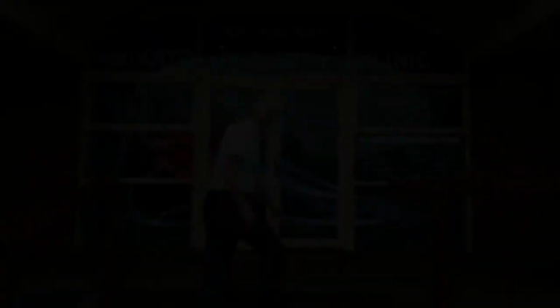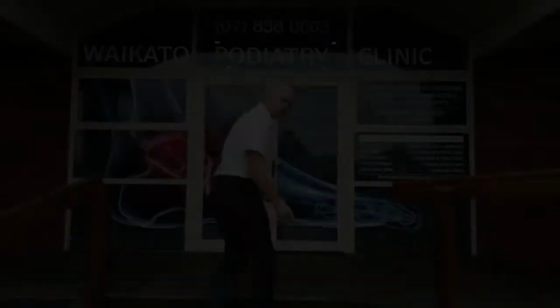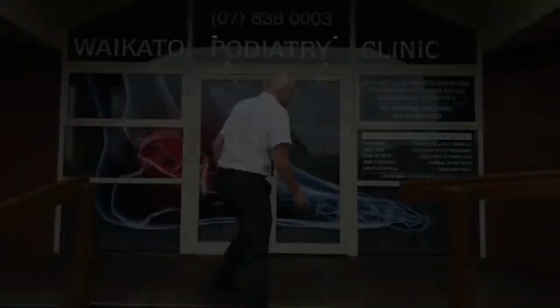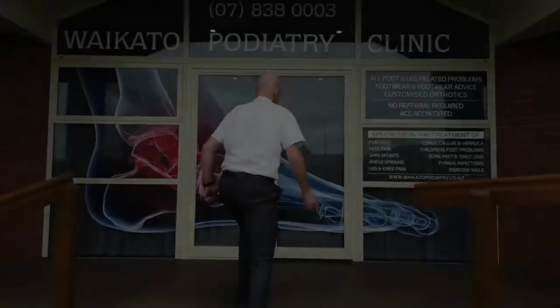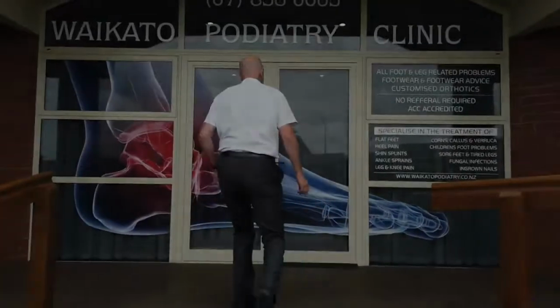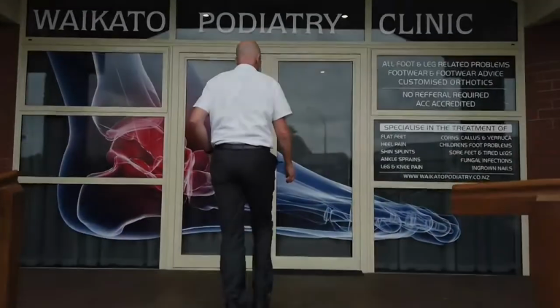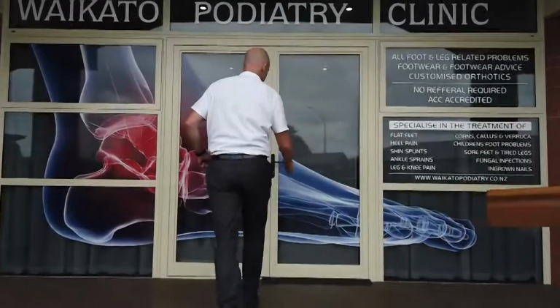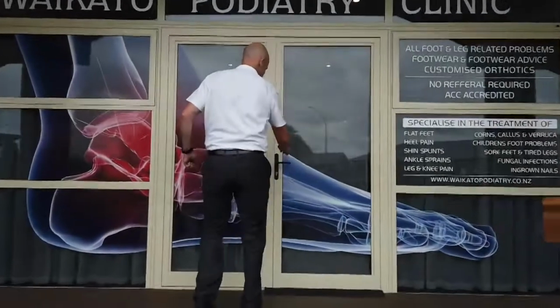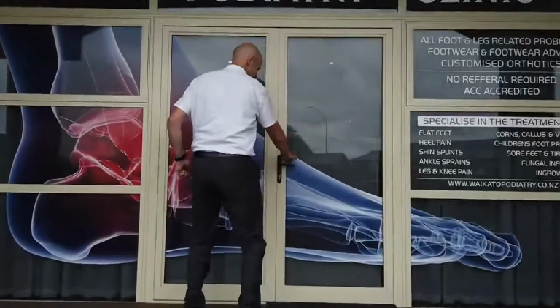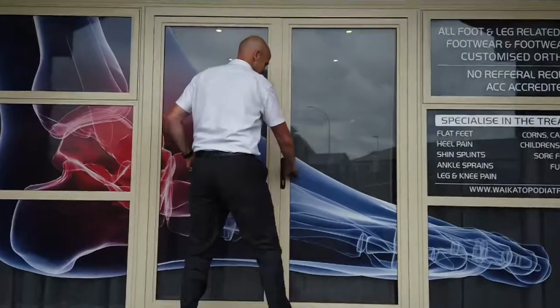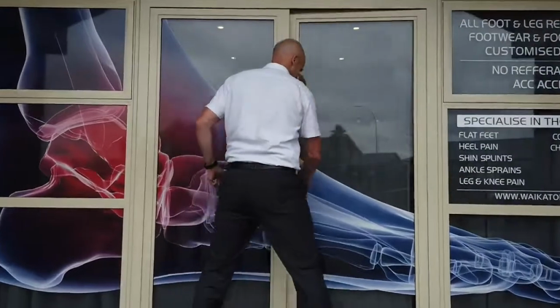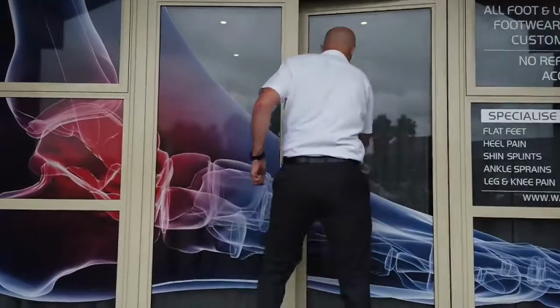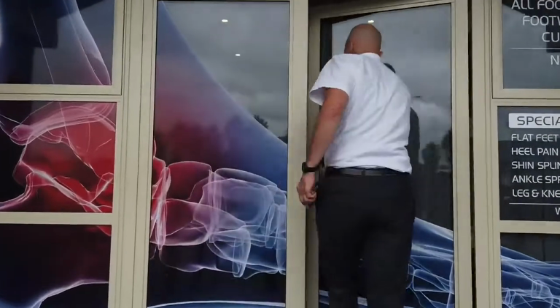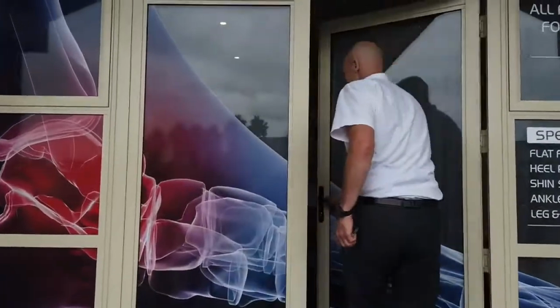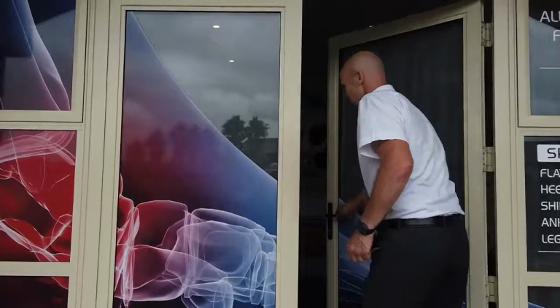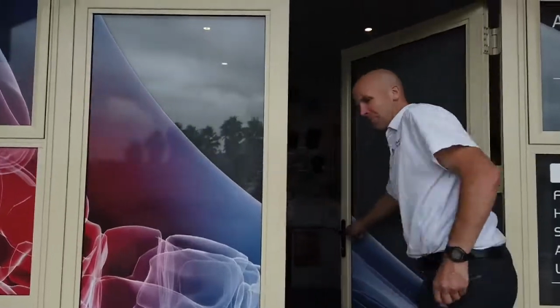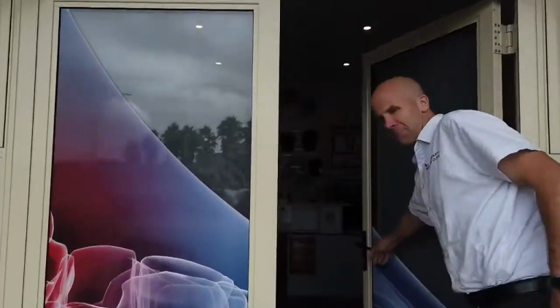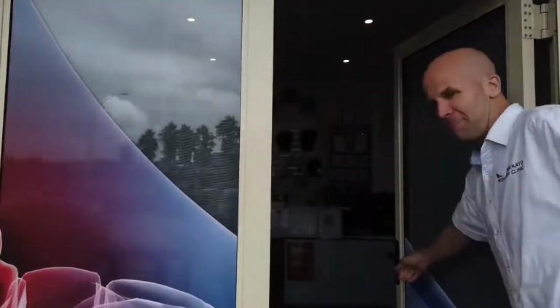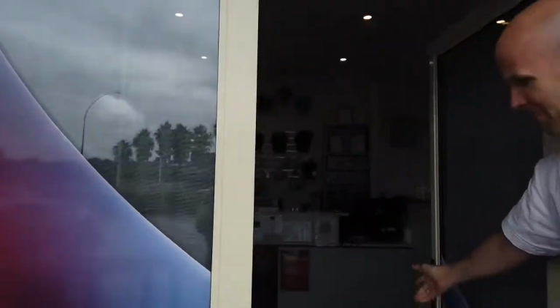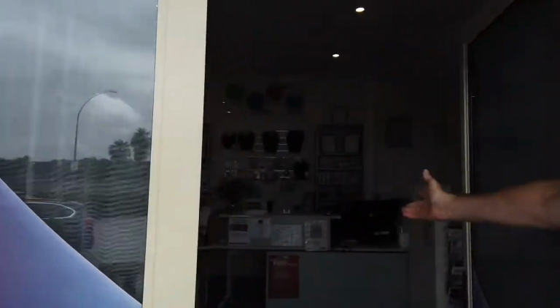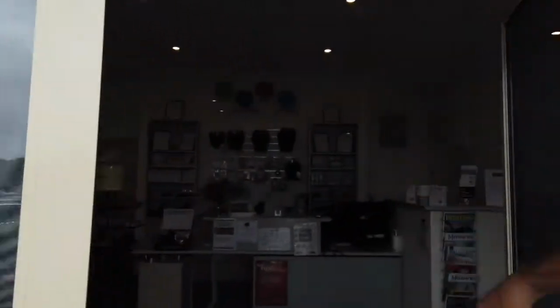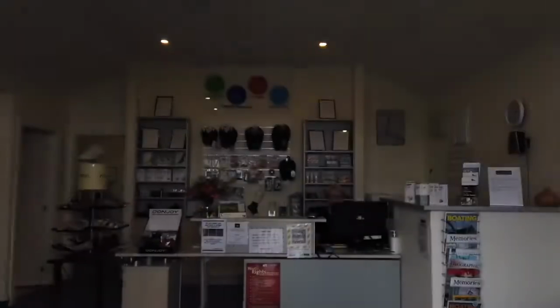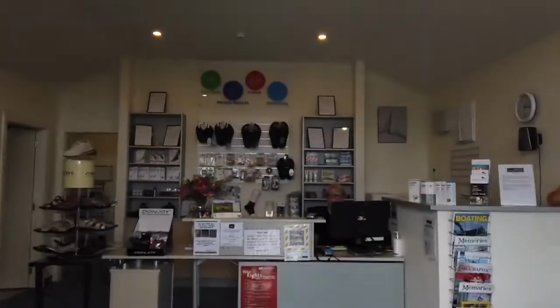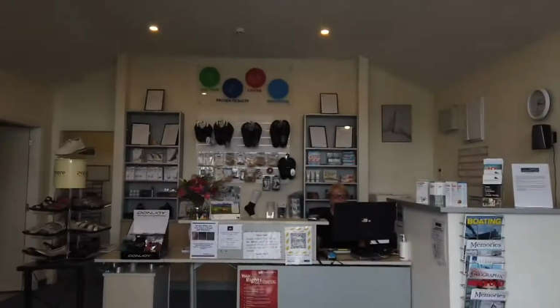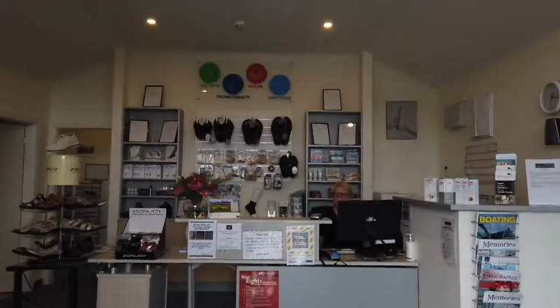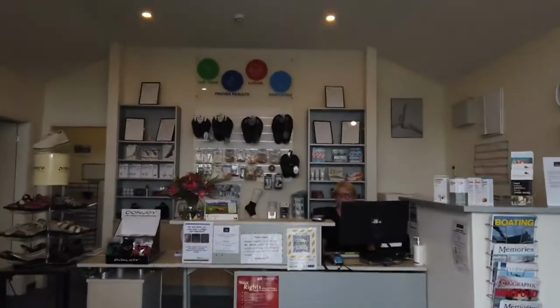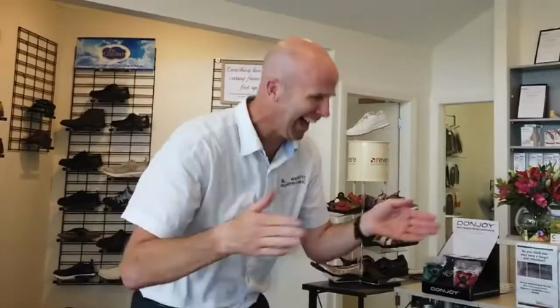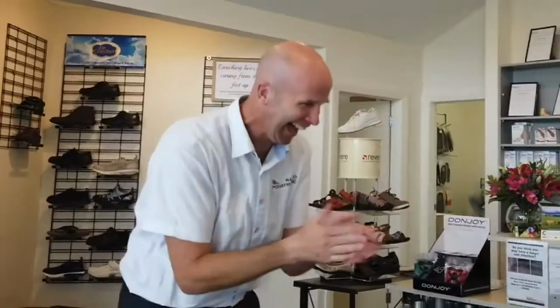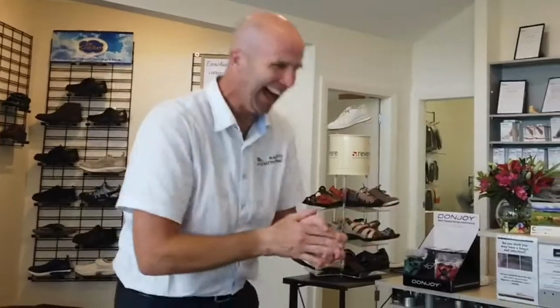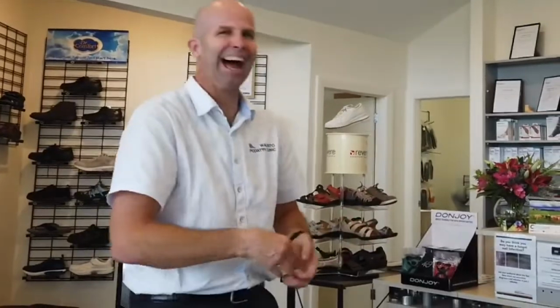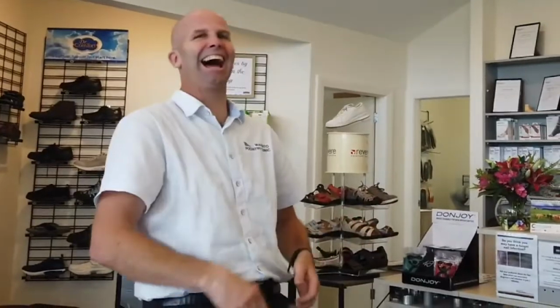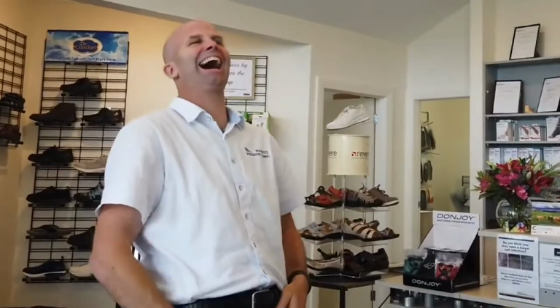Hi, welcome to Waikato Podiatry Clinic. Come inside and have a look around at our lovely modern clinic with plenty of space and plenty of smiles.